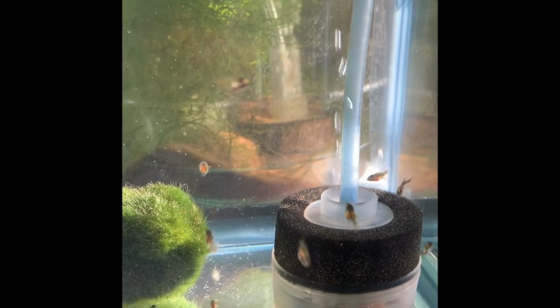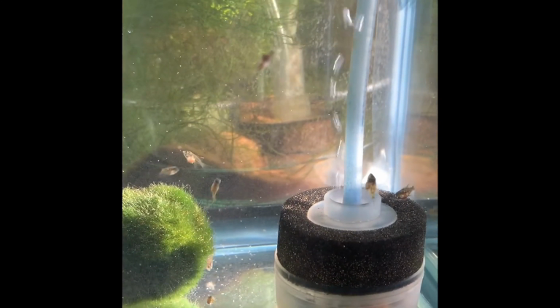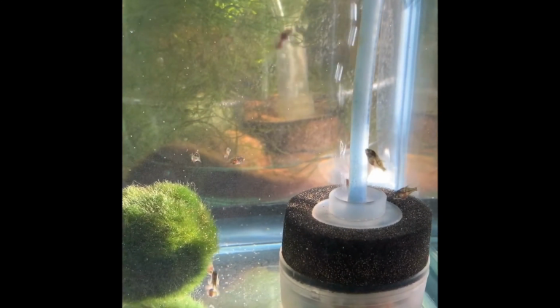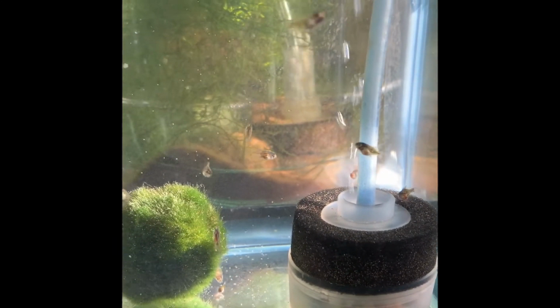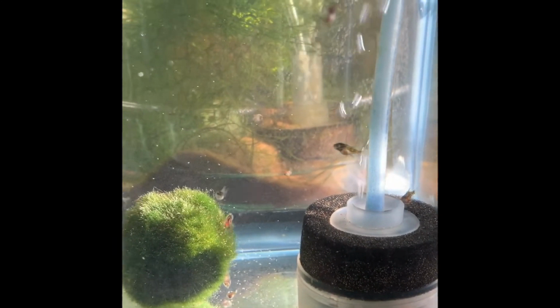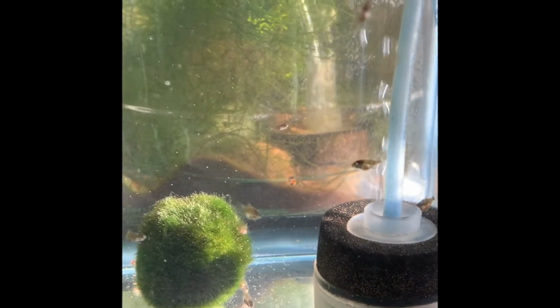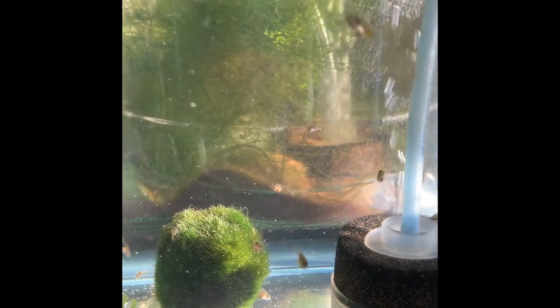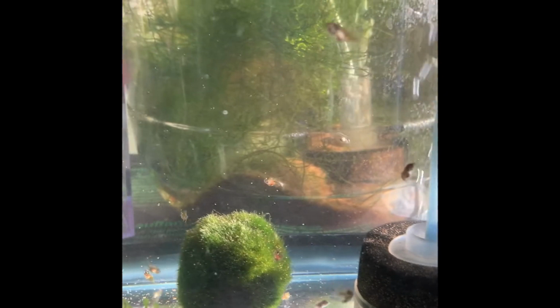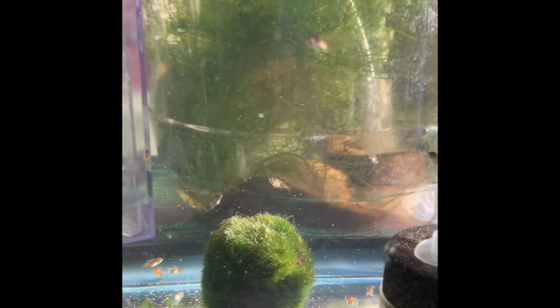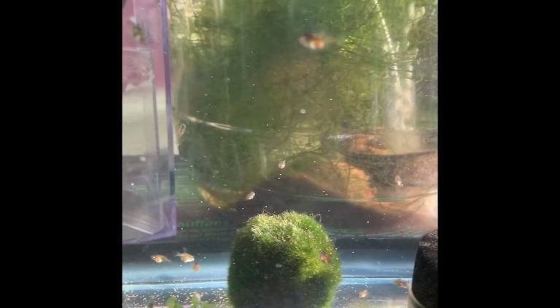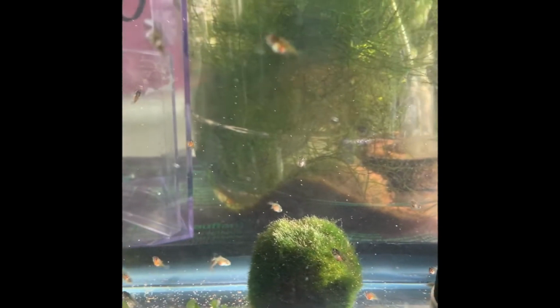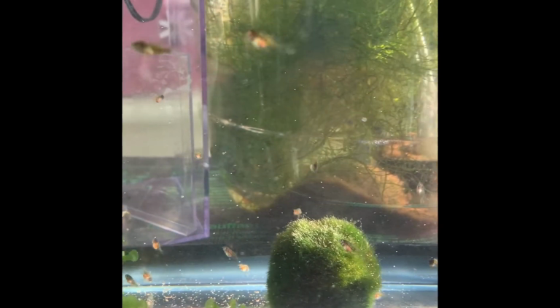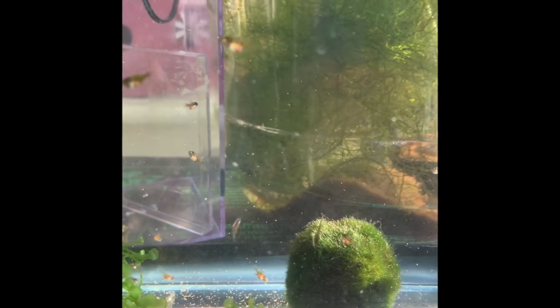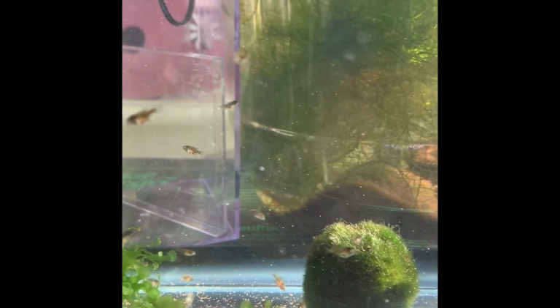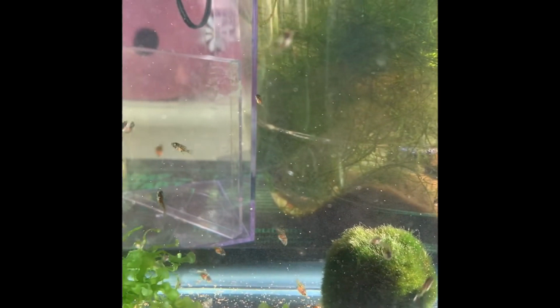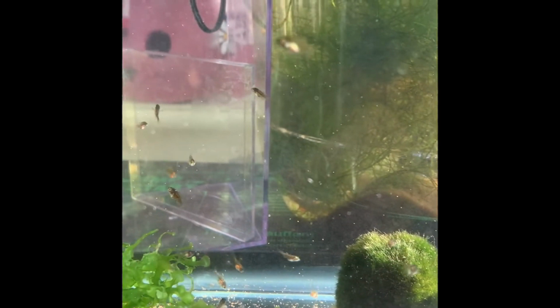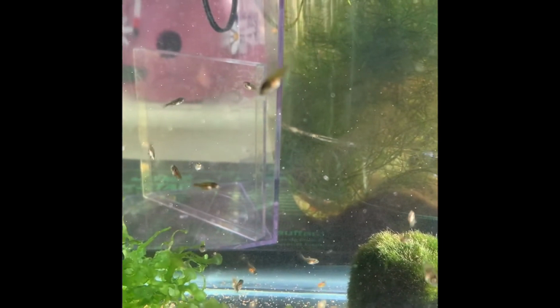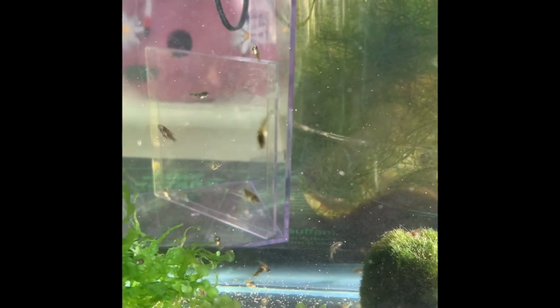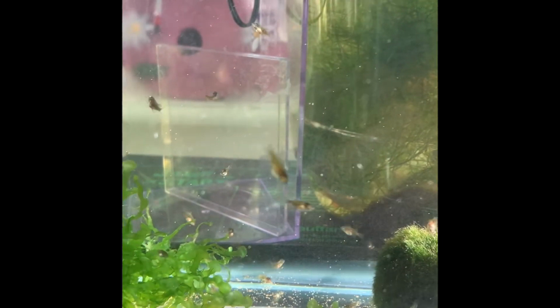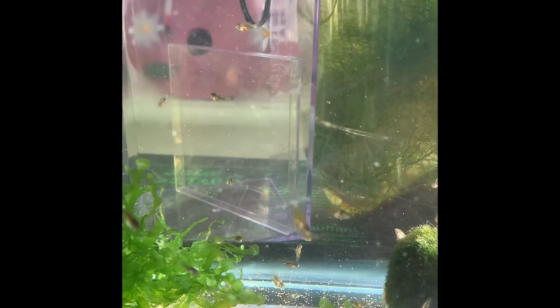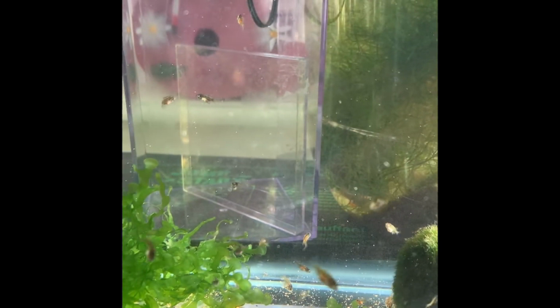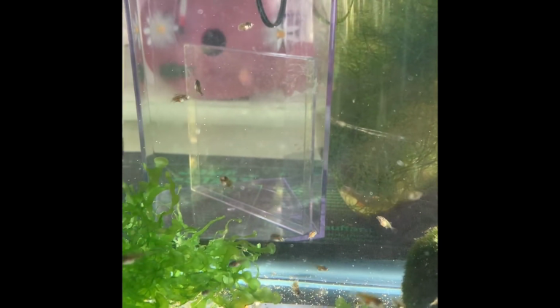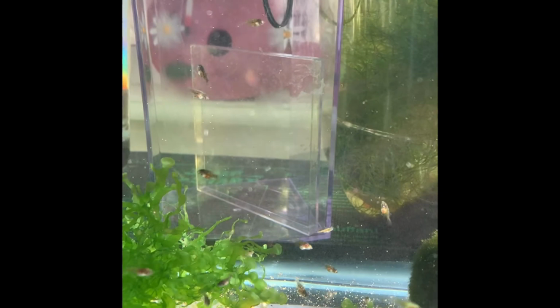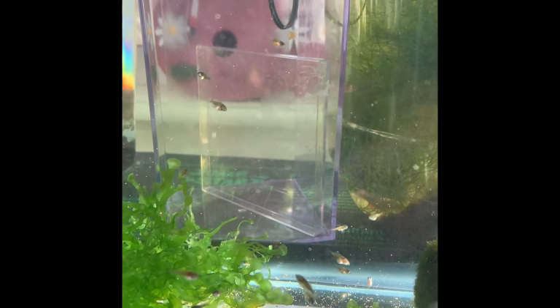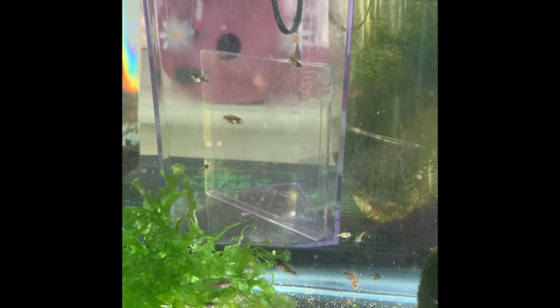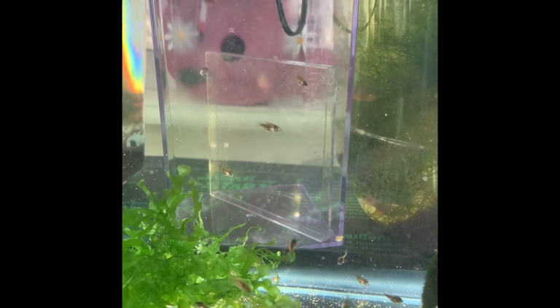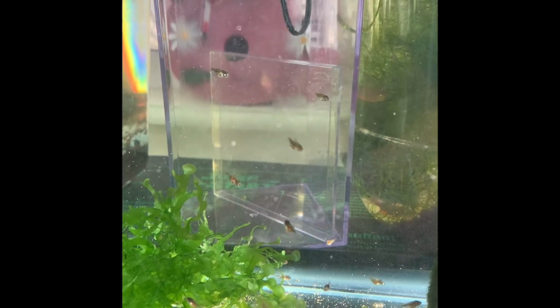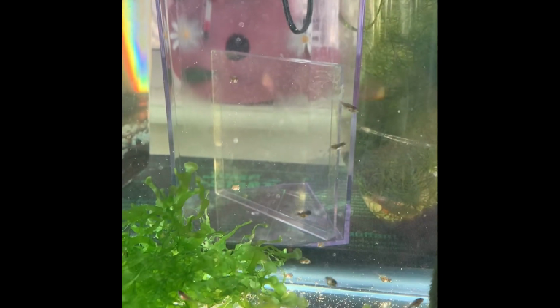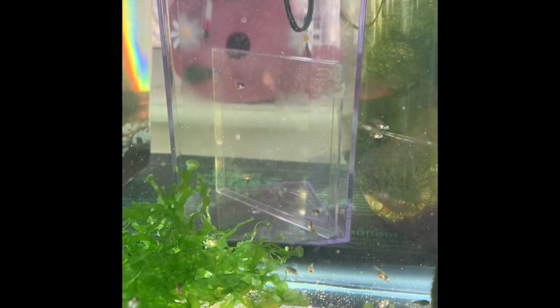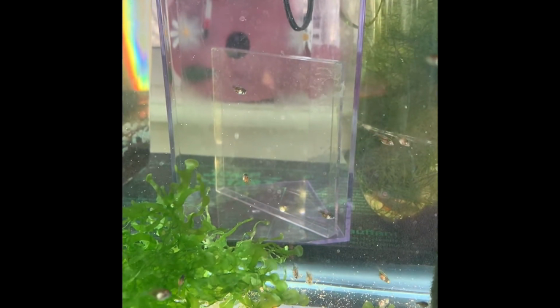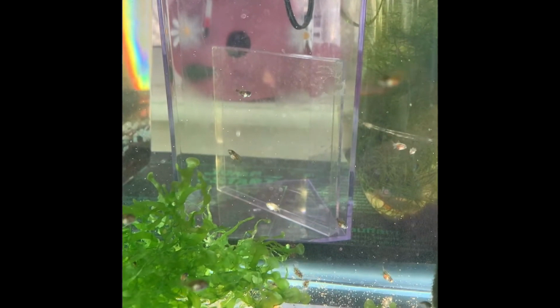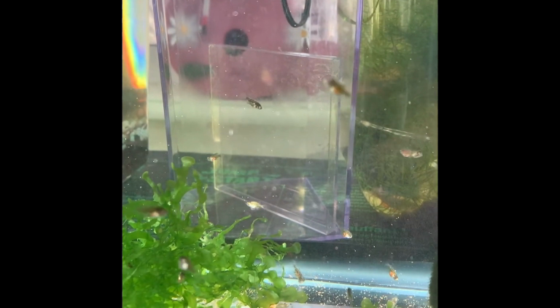This is April 21st. You can see that they're growing pretty well. They're starting to change shape a little bit and also starting to get a little bit of color — you can see a little bit of the black coming in.